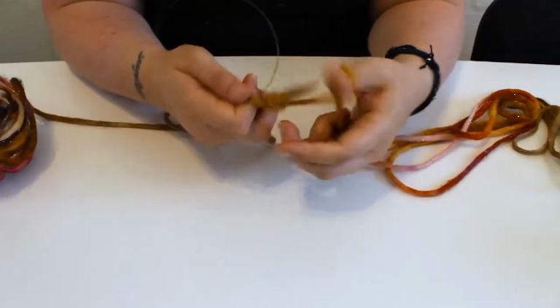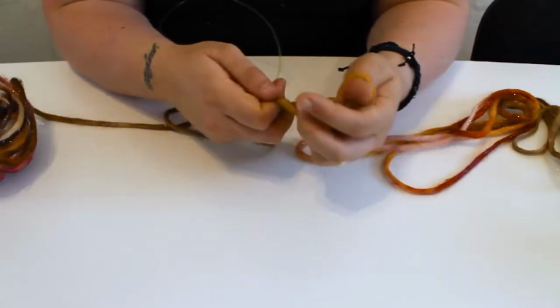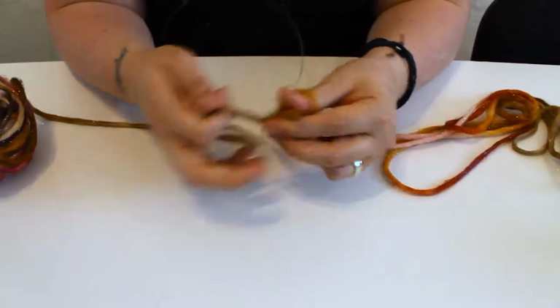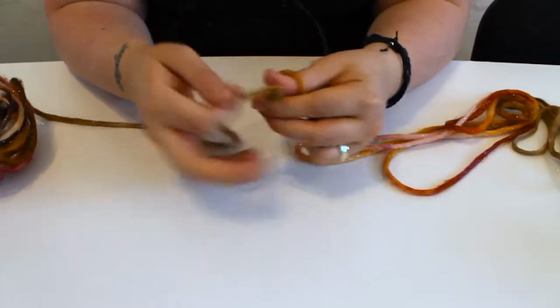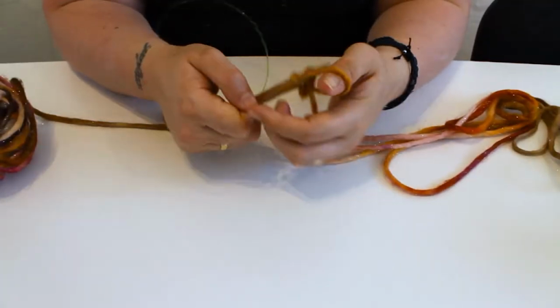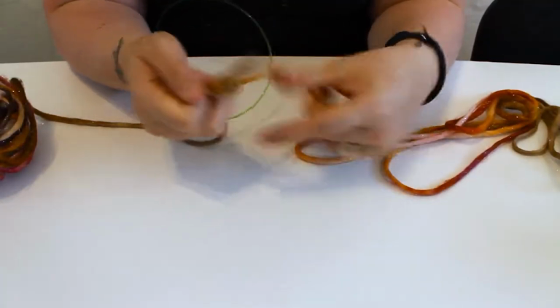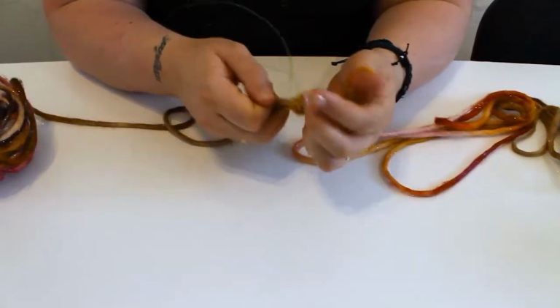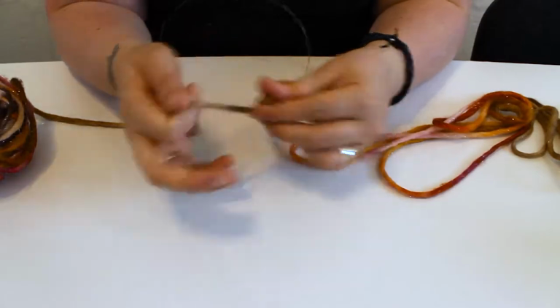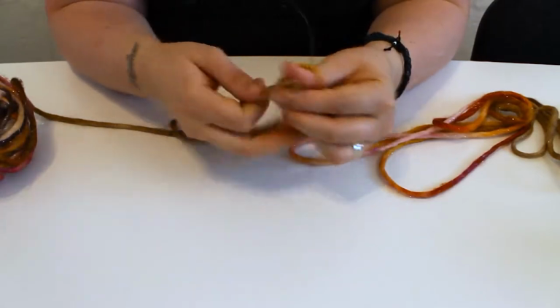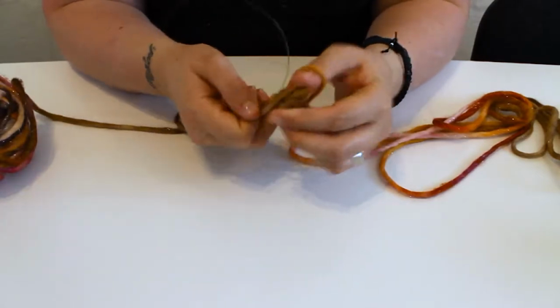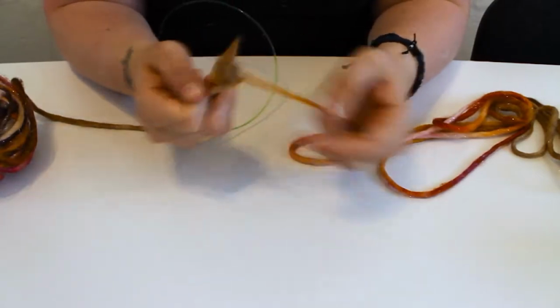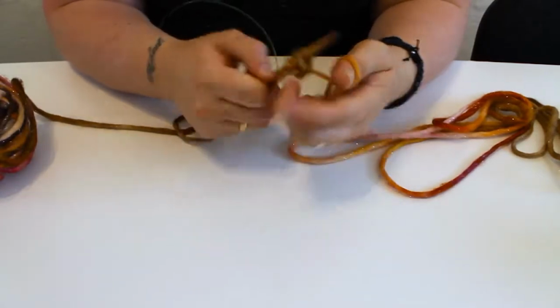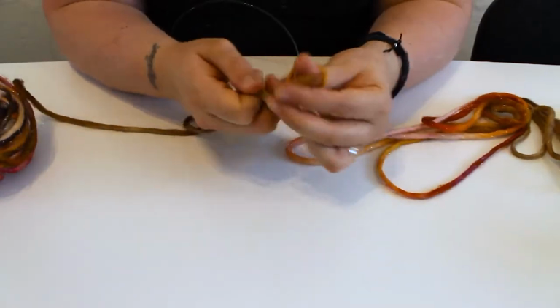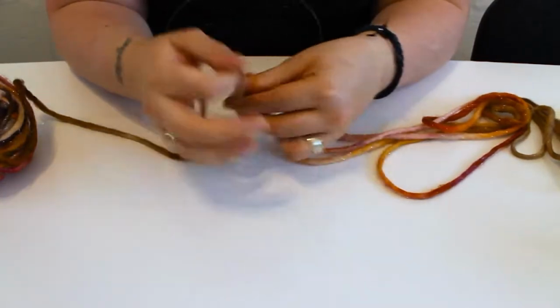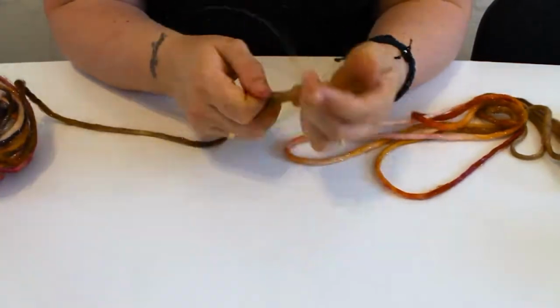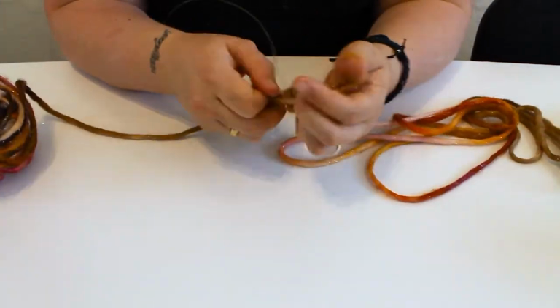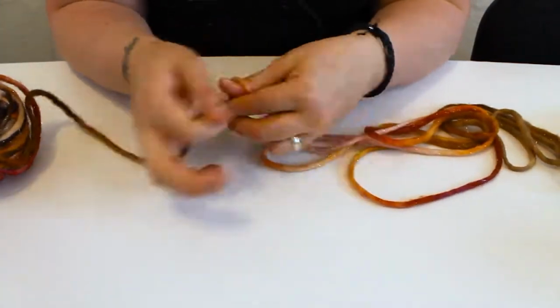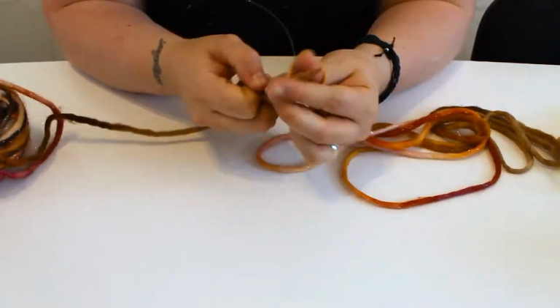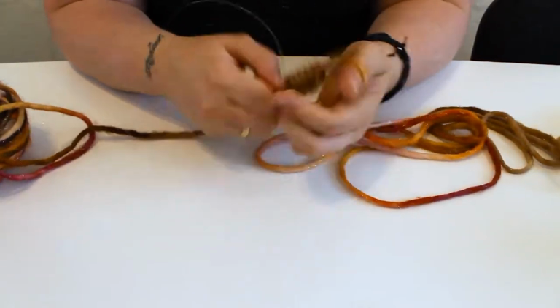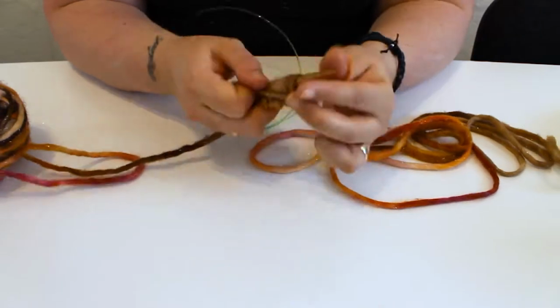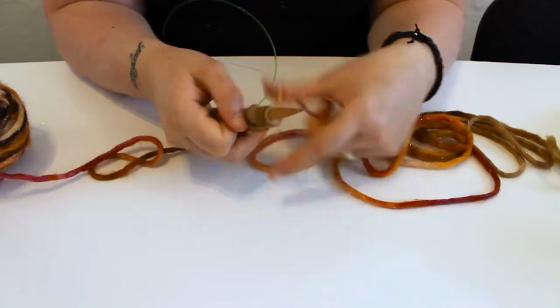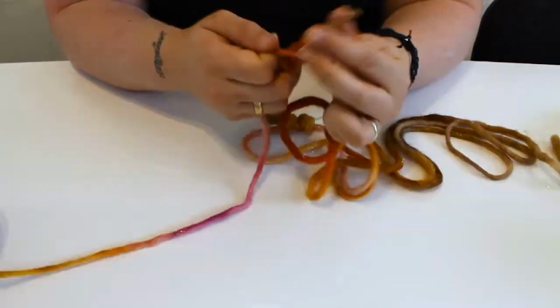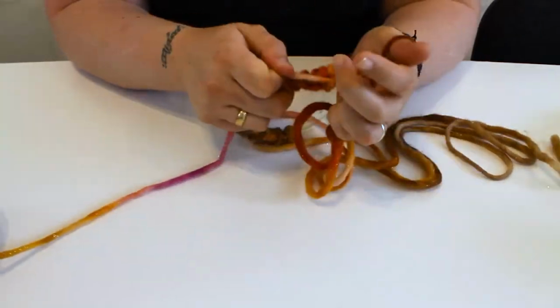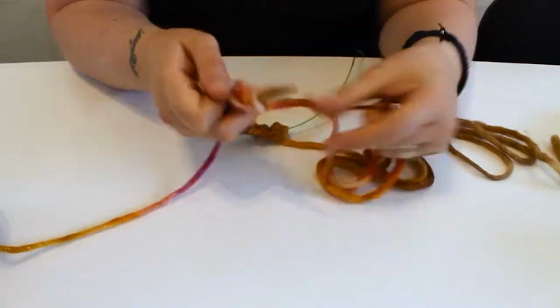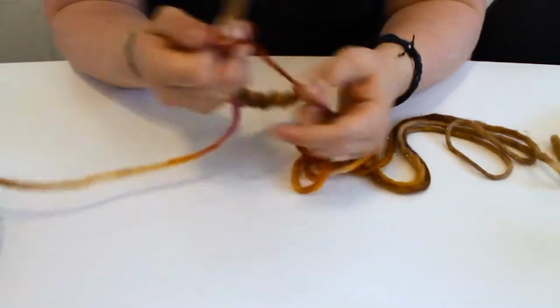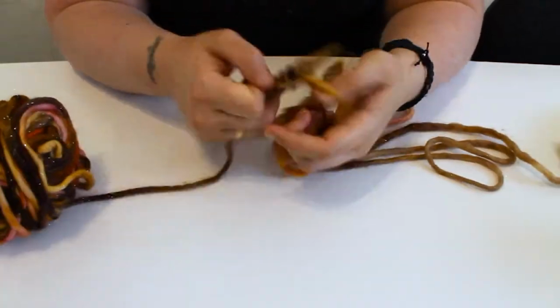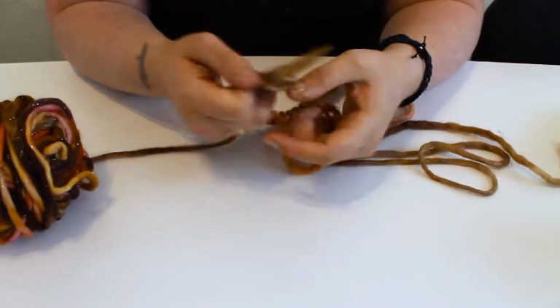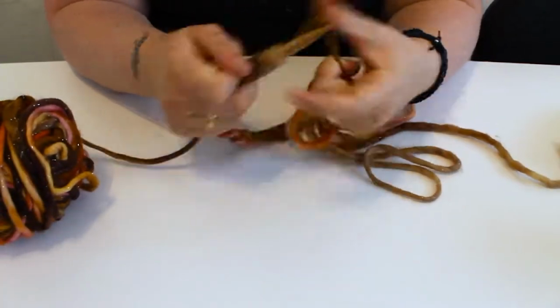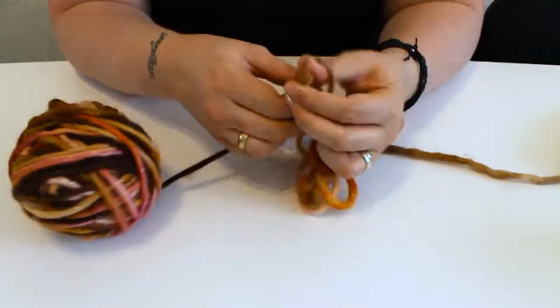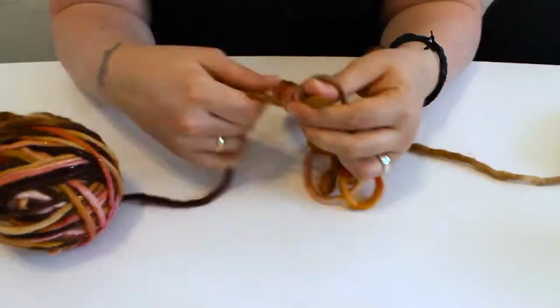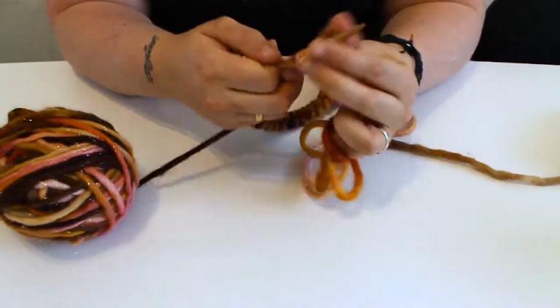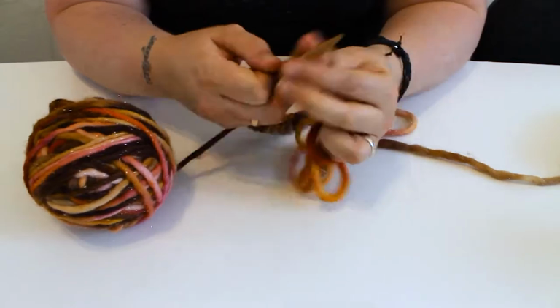To start, you cast on 112 stitches. Ellen advises that she likes to make her cowls a bit baggy, so if you wish to change the size, either increase or decrease your stitches by four to find the perfect fit for you.